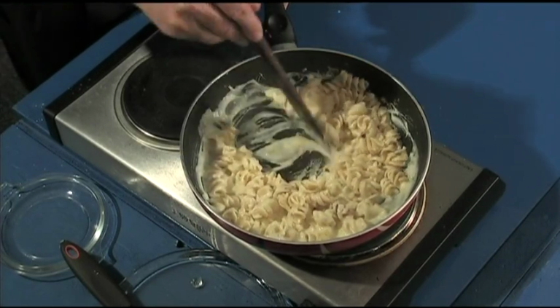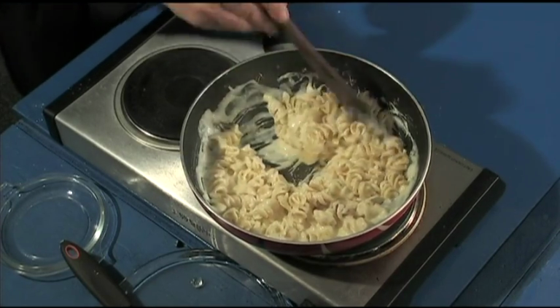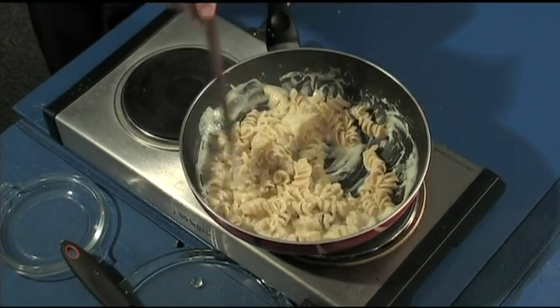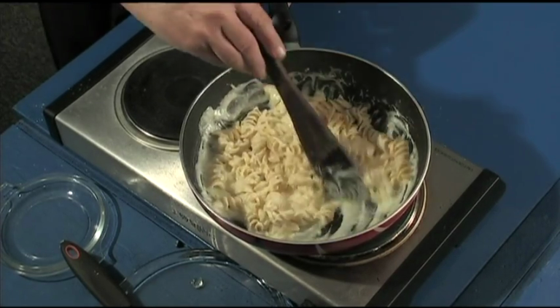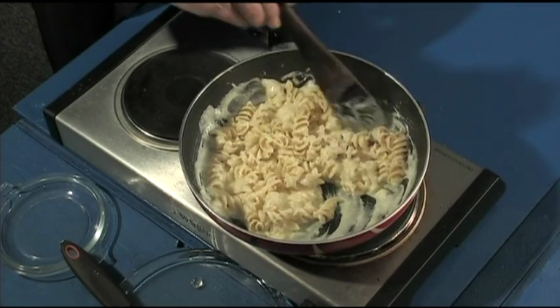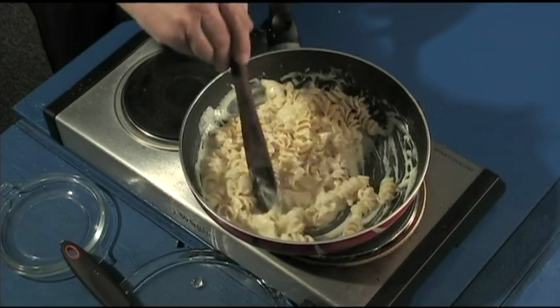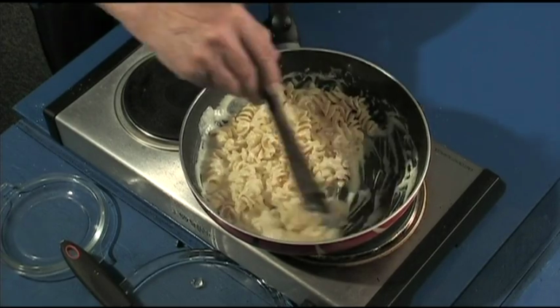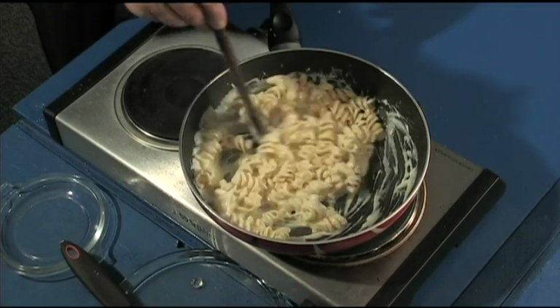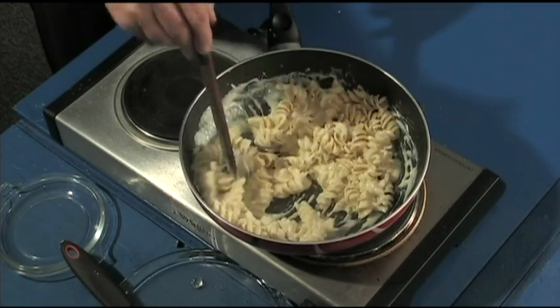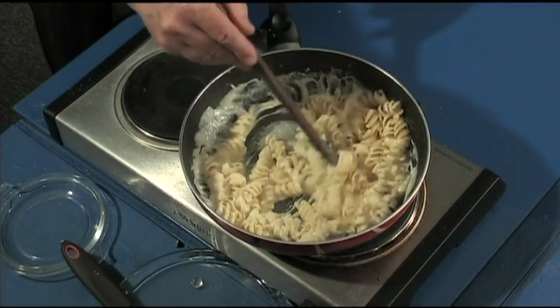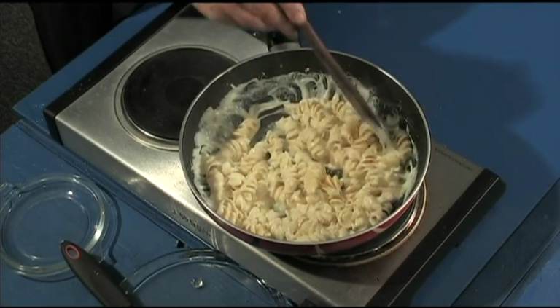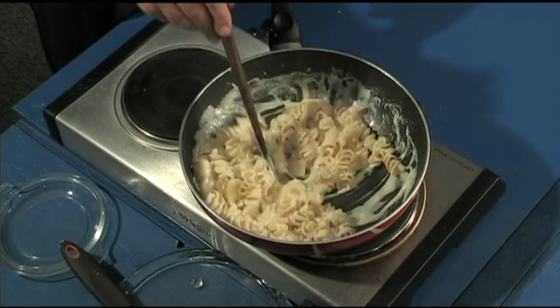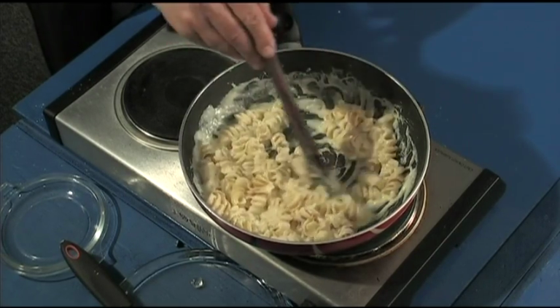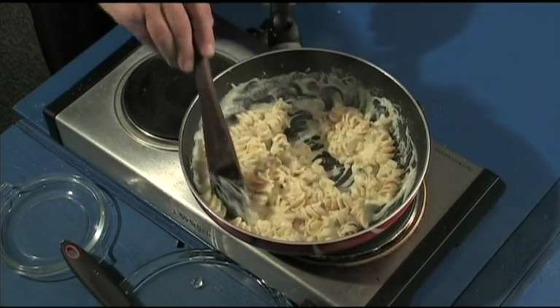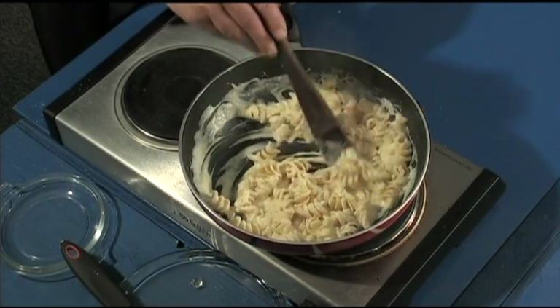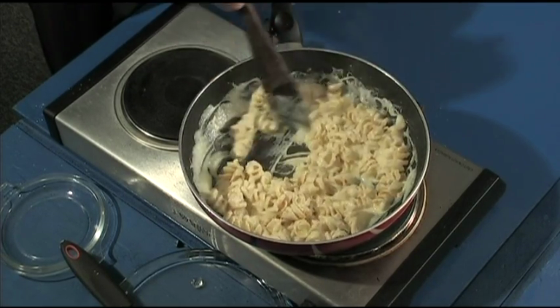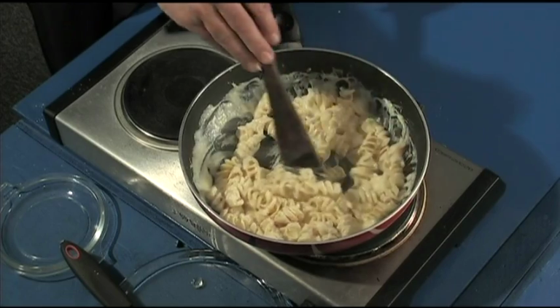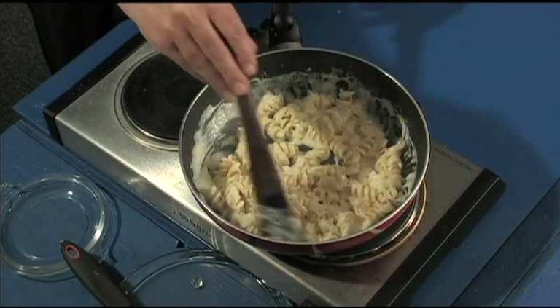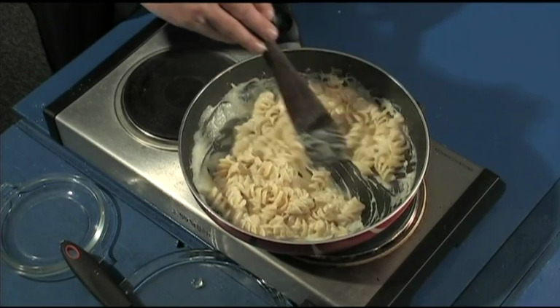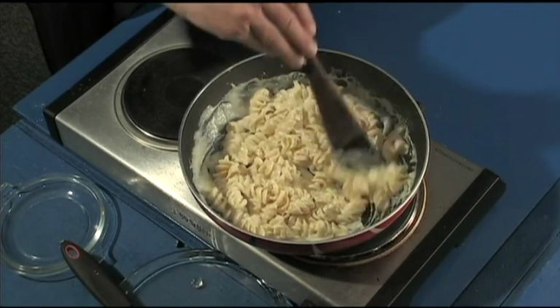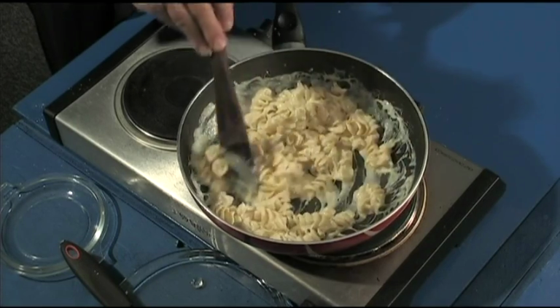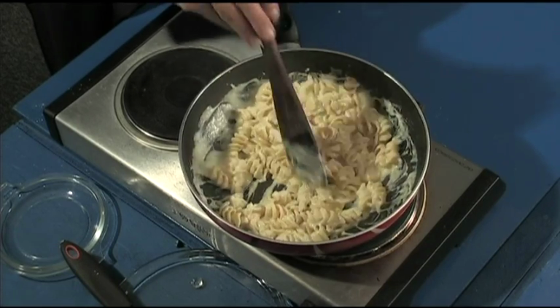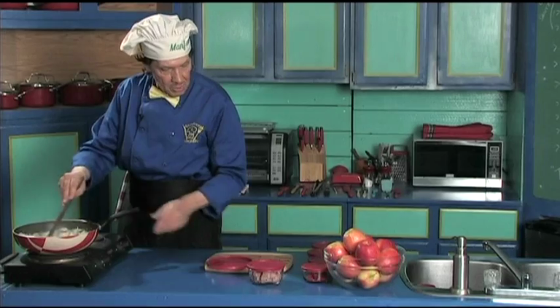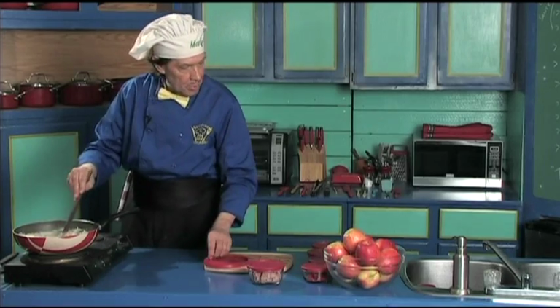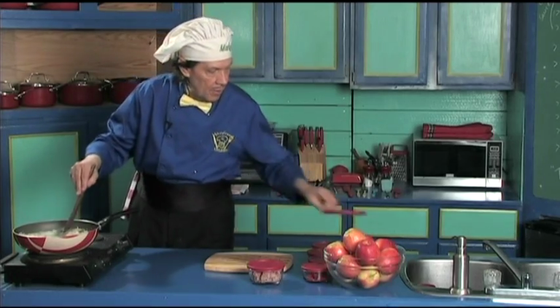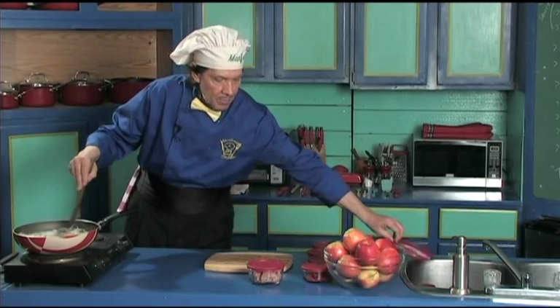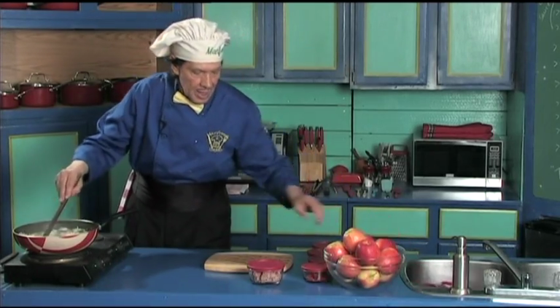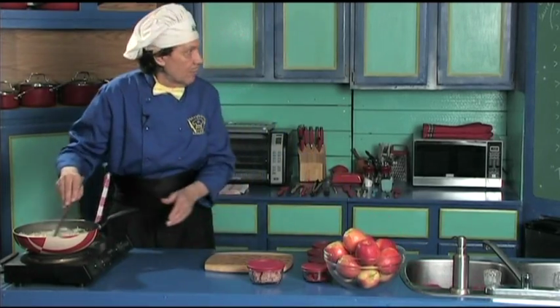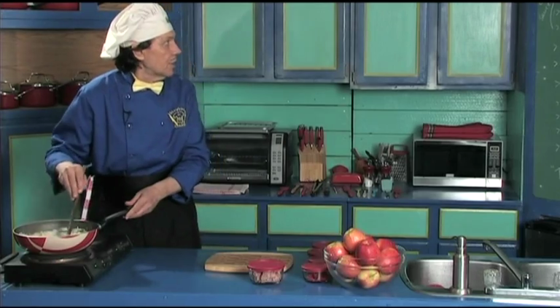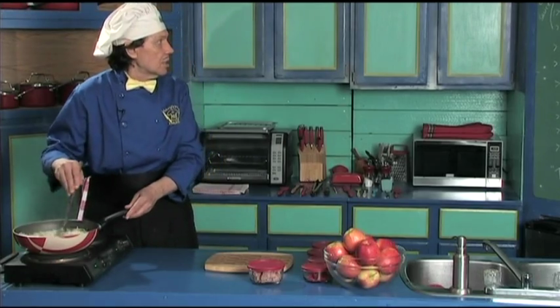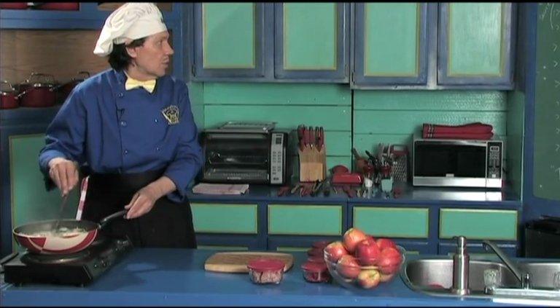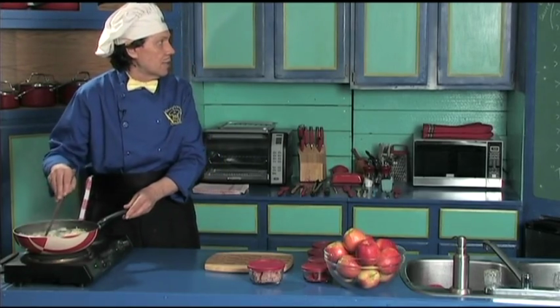Look at that — just keep stirring, it's going to heat the pasta up with the sauce. Oh boy, that is beautiful!